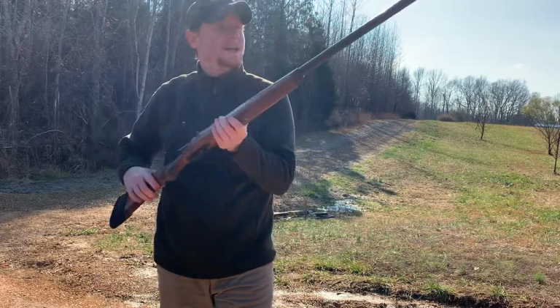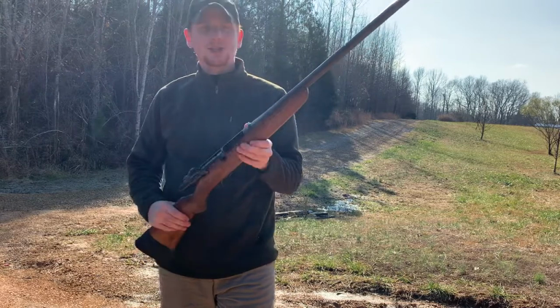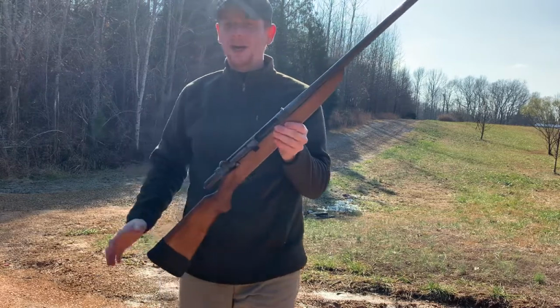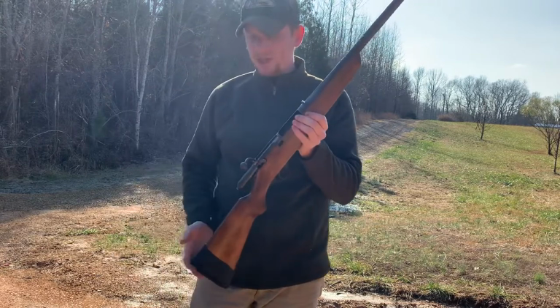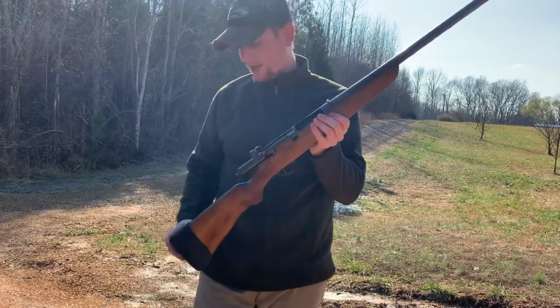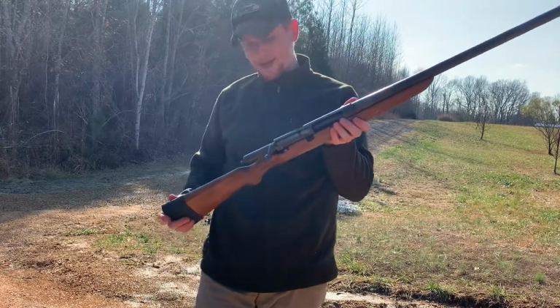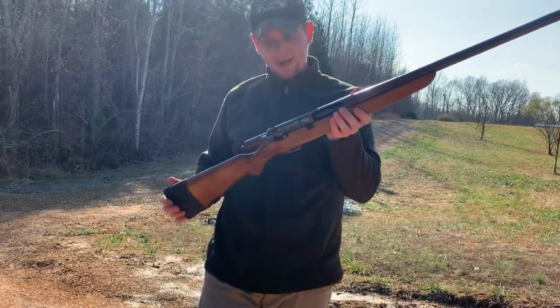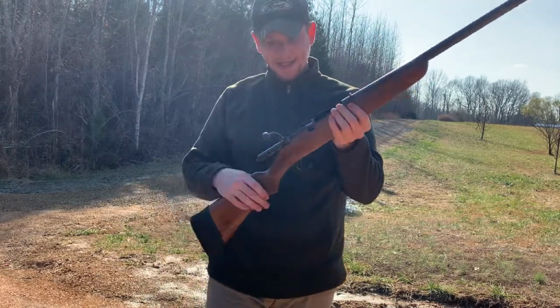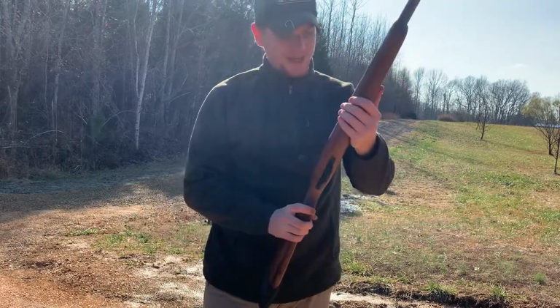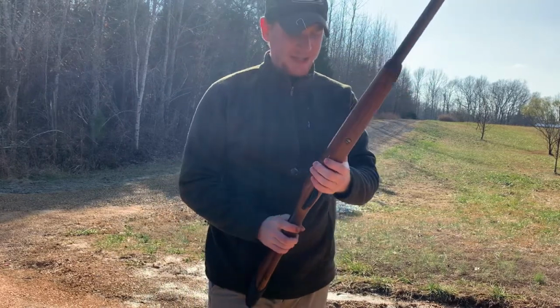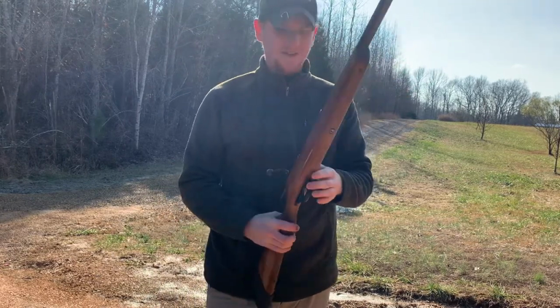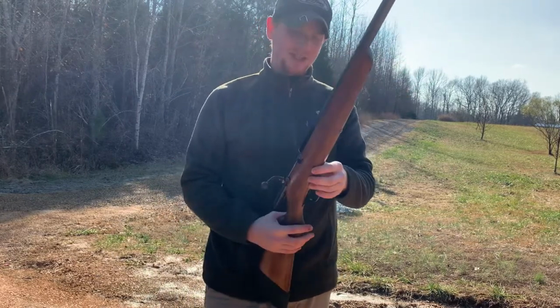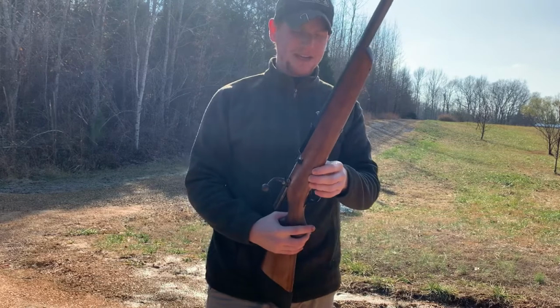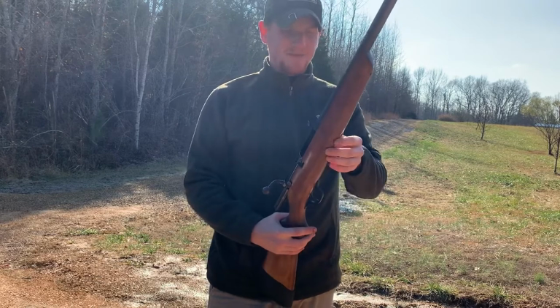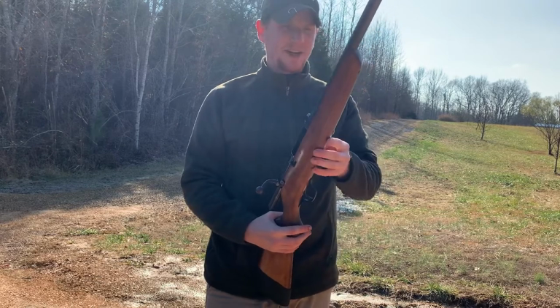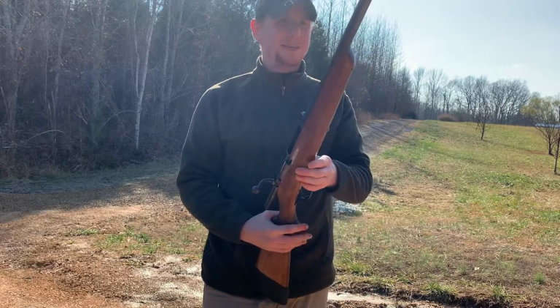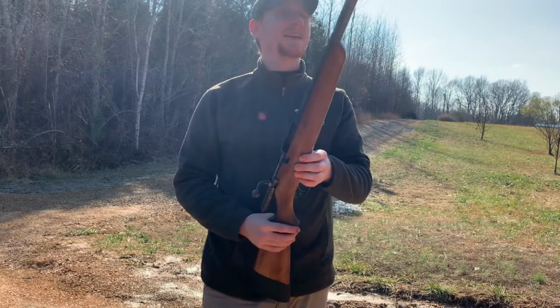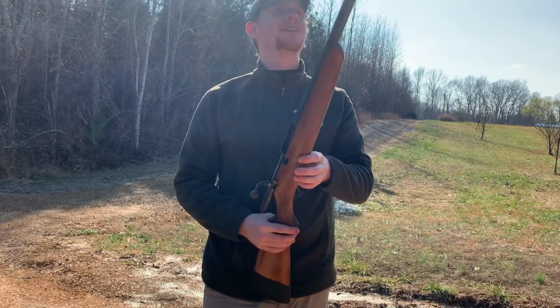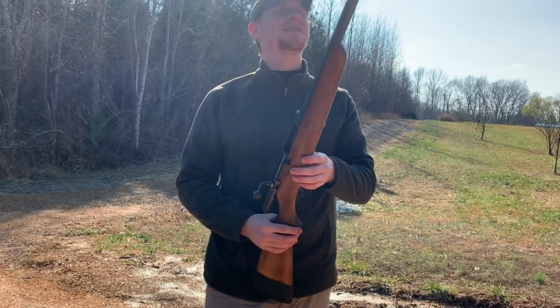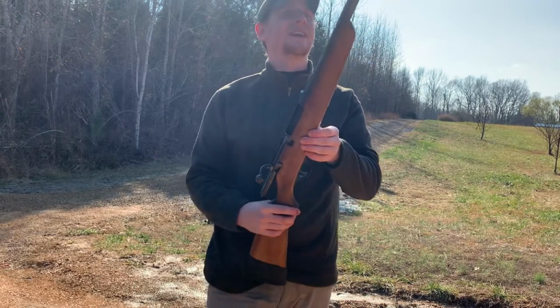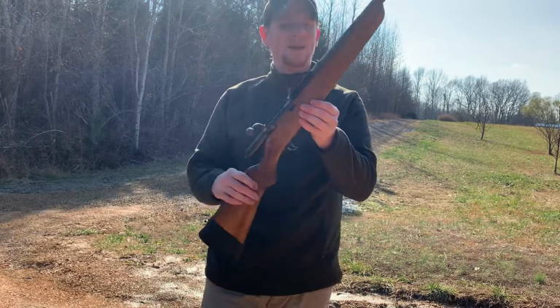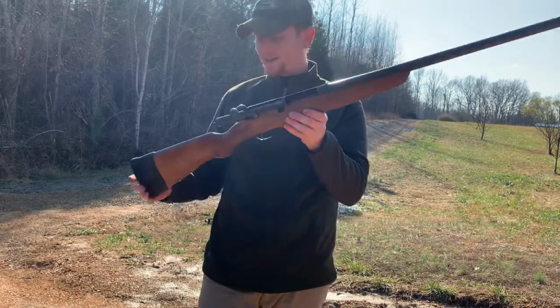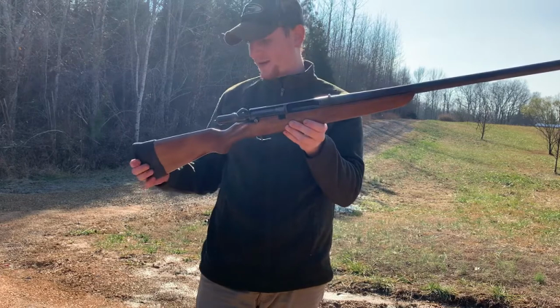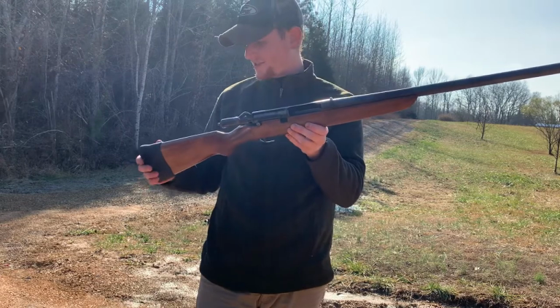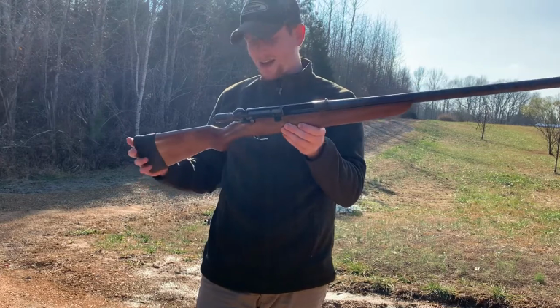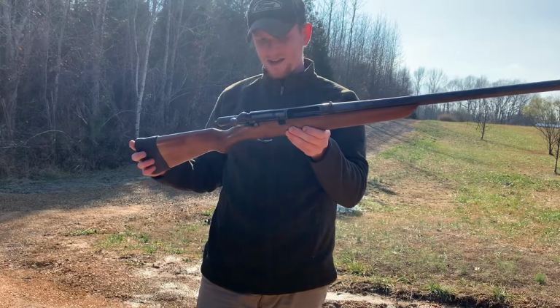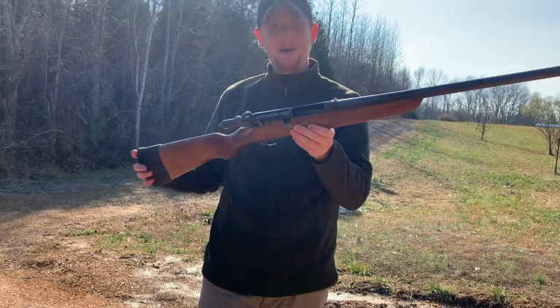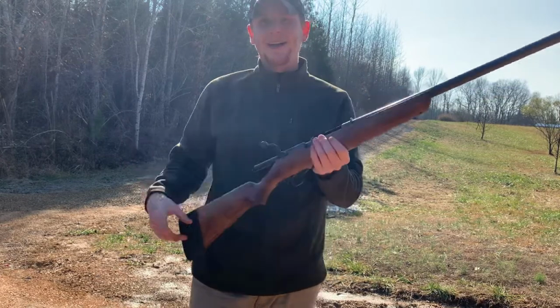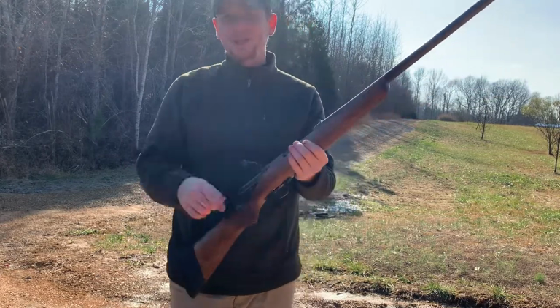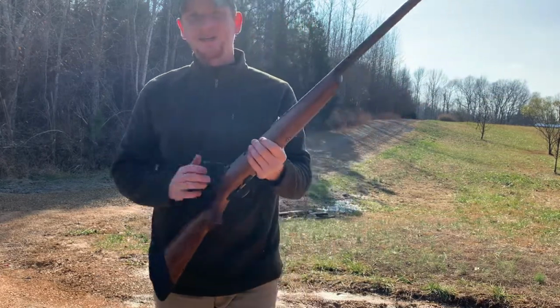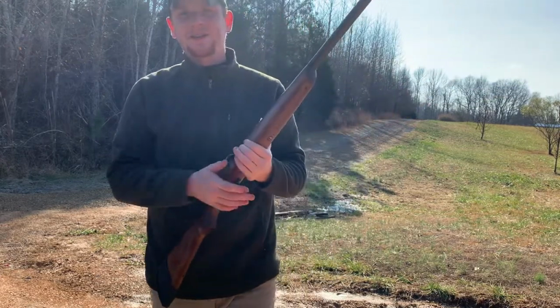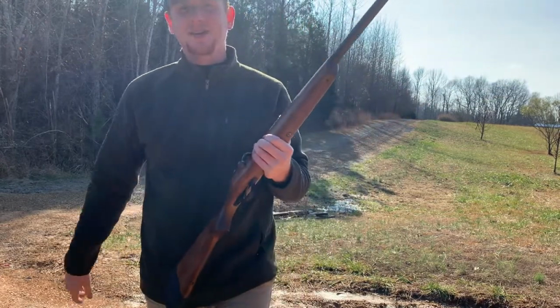If anybody has any information on this, or if you have any questions about it, feel free to comment because I'd really like to find out more about this gun — it's one of my favorites. I appreciate y'all watching, love y'all, God bless.